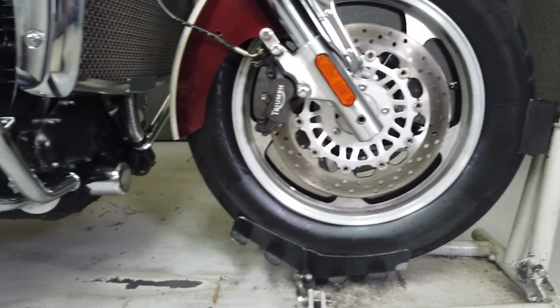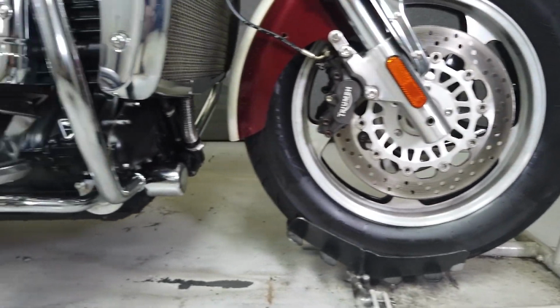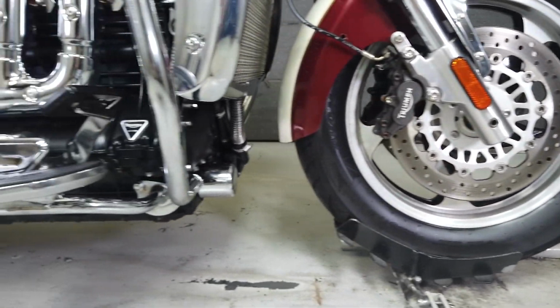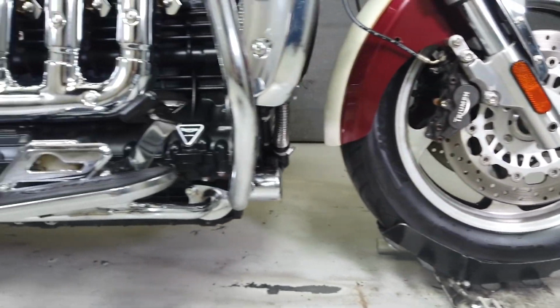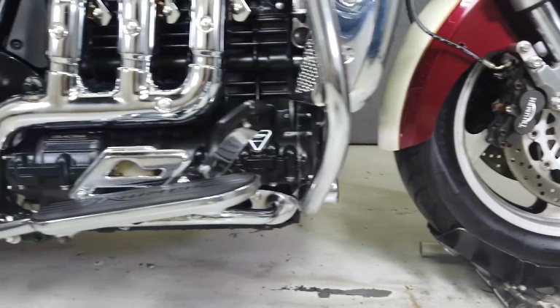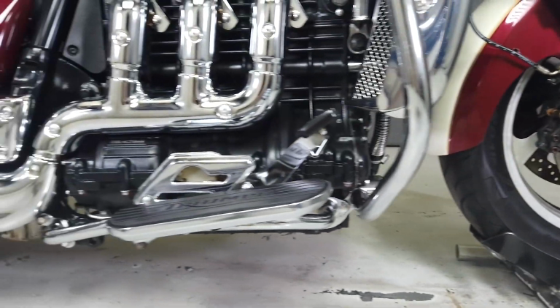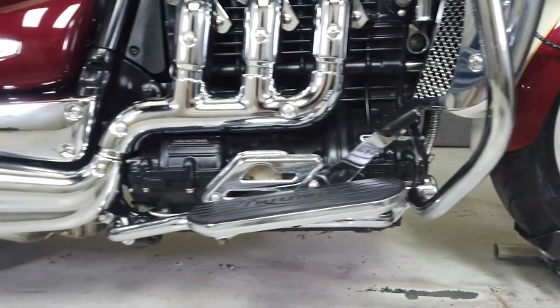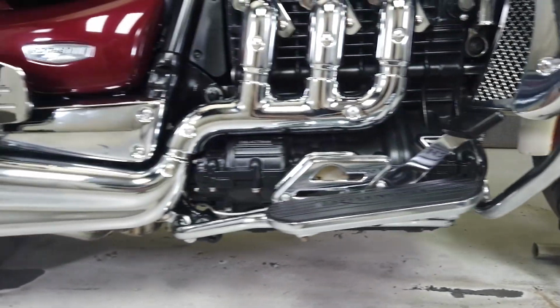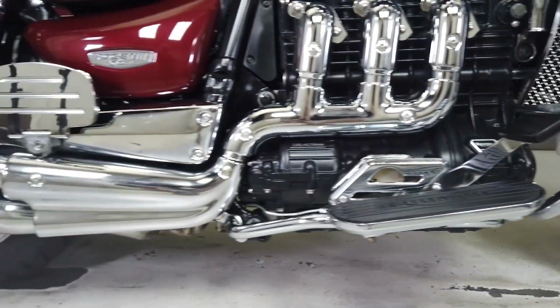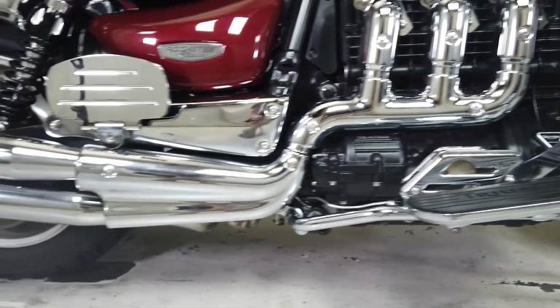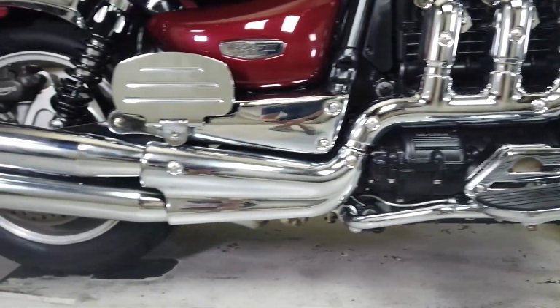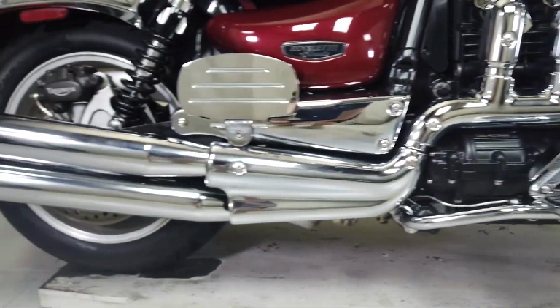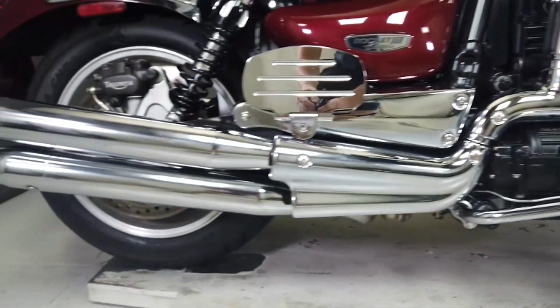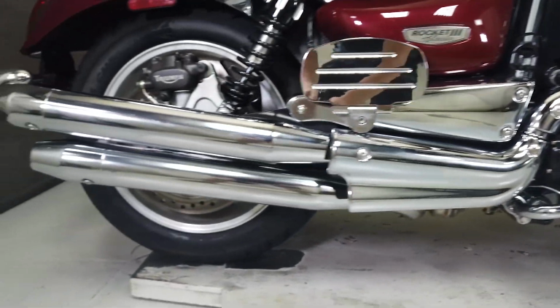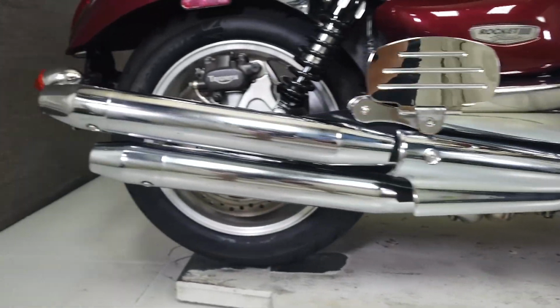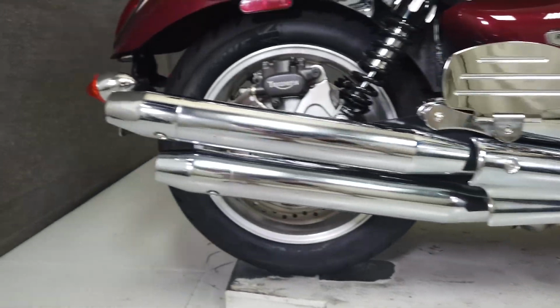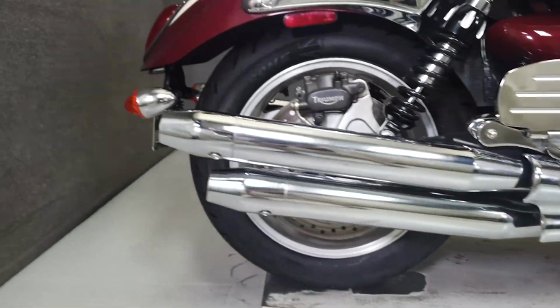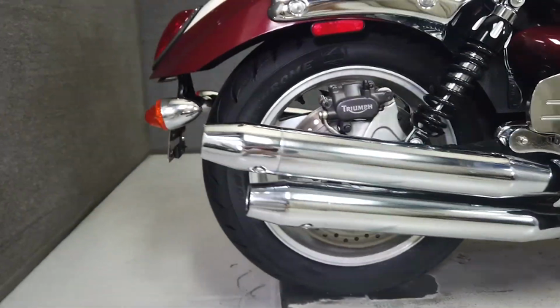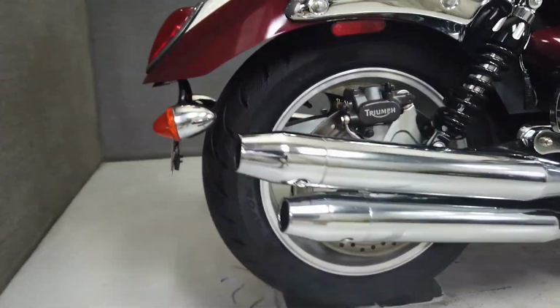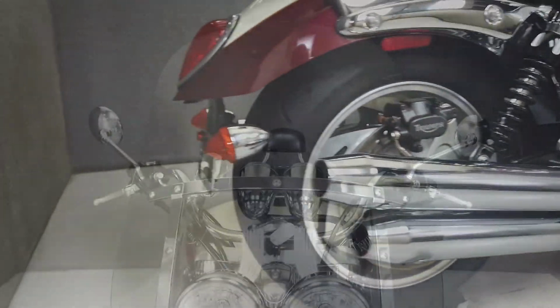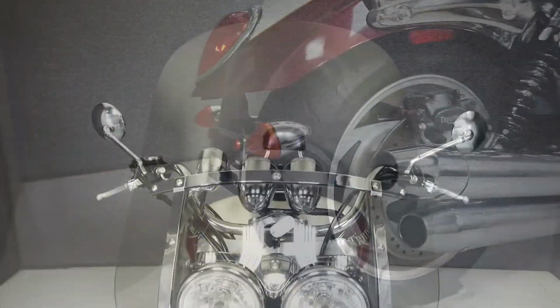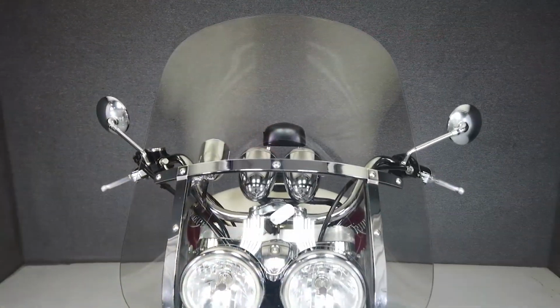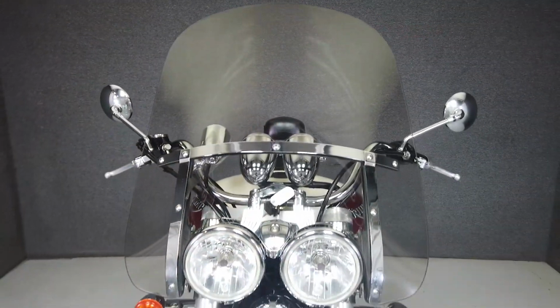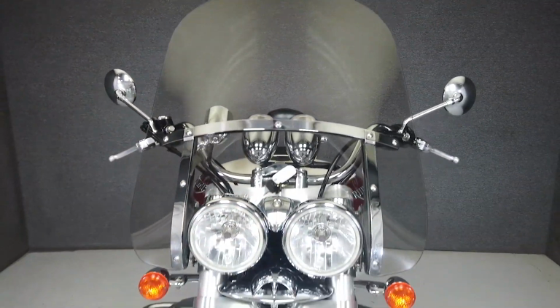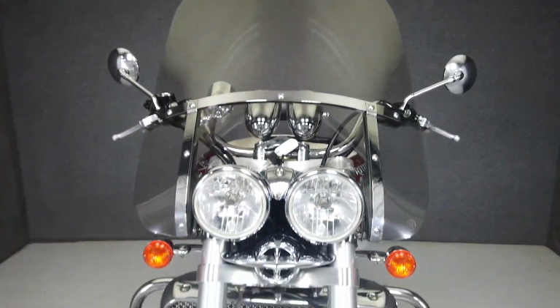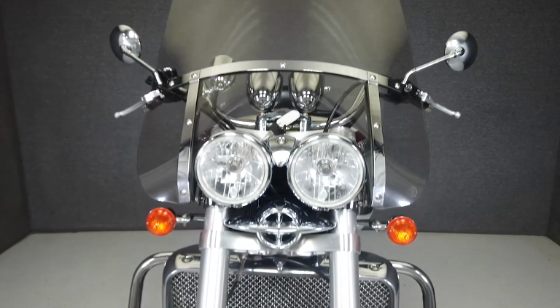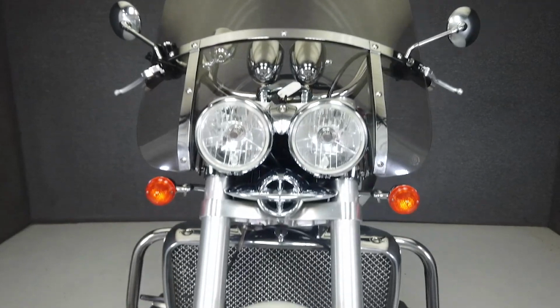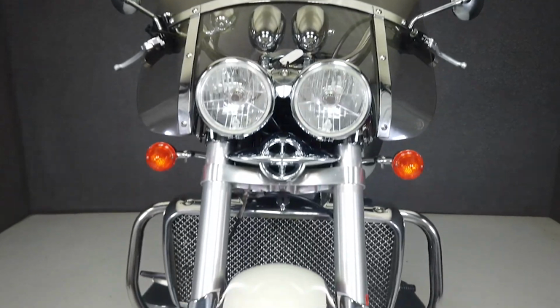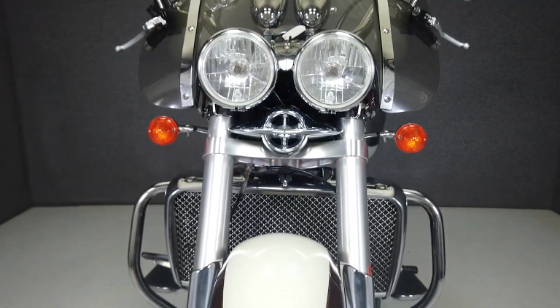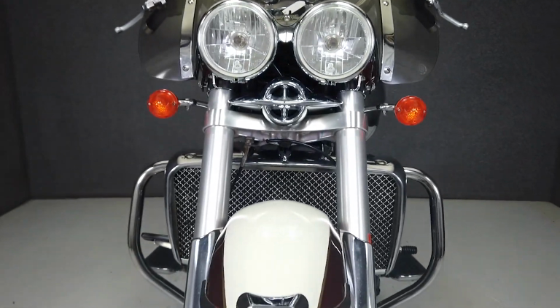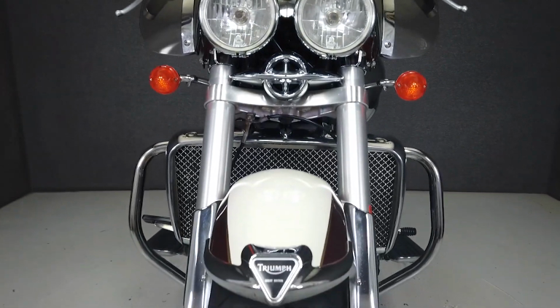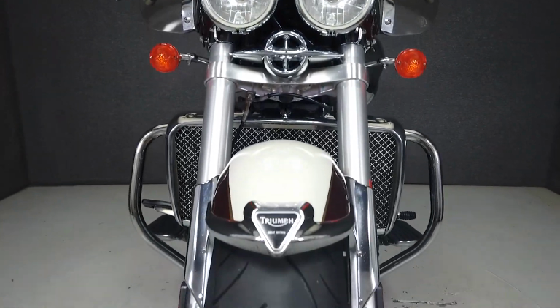Backing up all of this power is precise handling, responsive braking, and a larger windscreen for protection from the elements. It has a seat height of 28.7 inches and weighs in at 869 pounds.